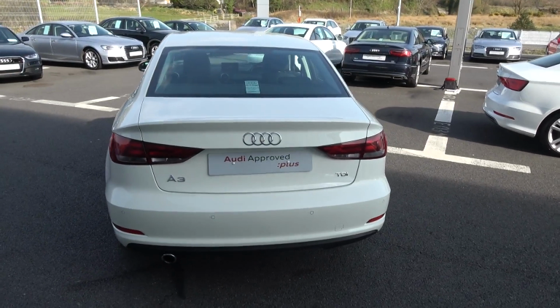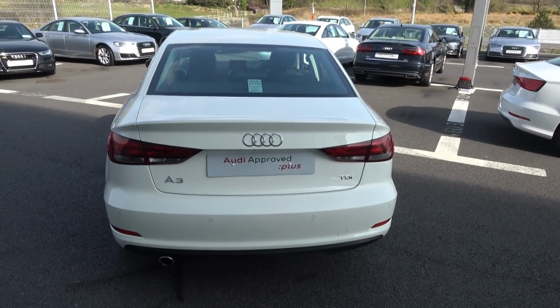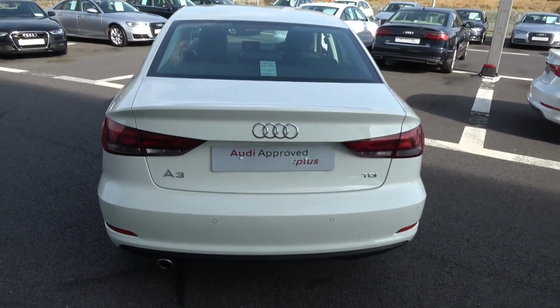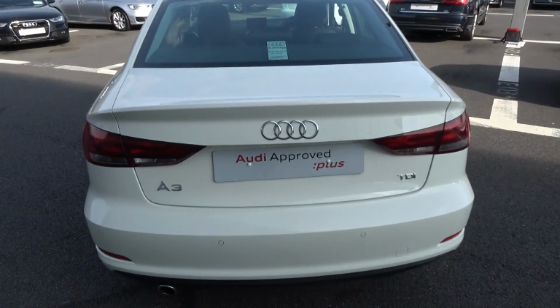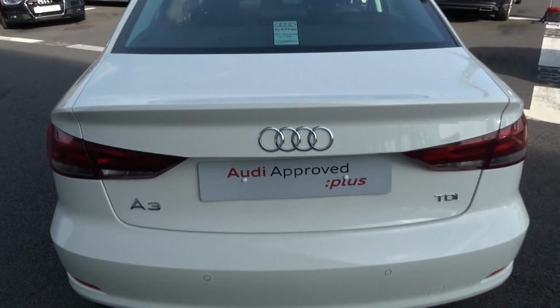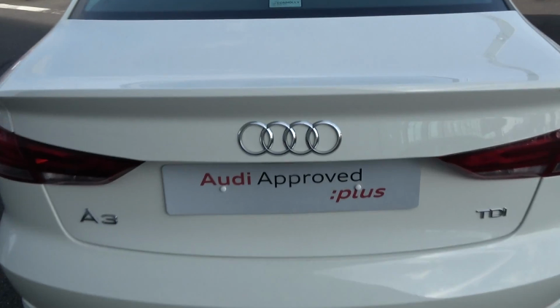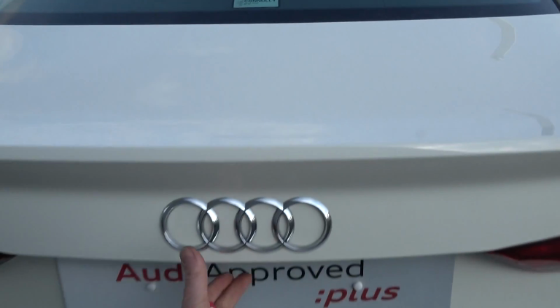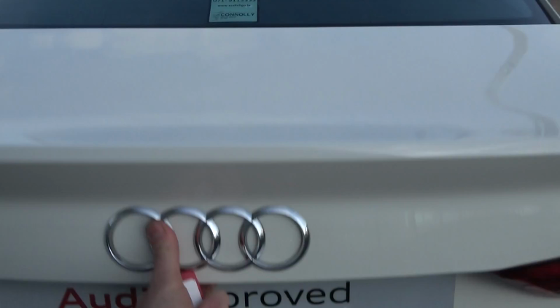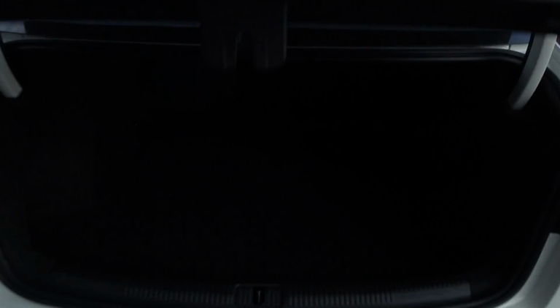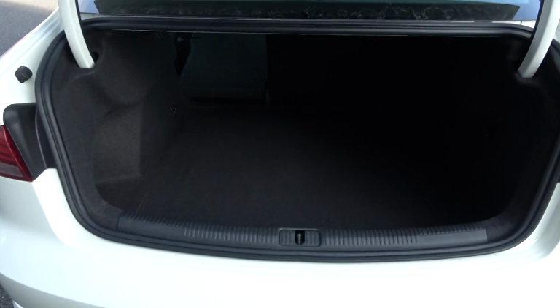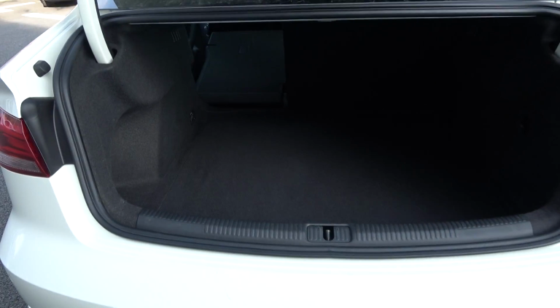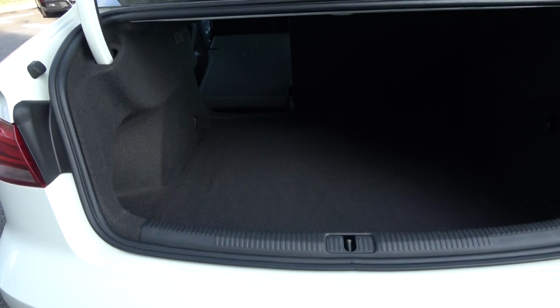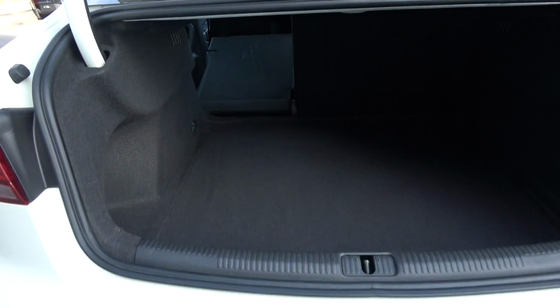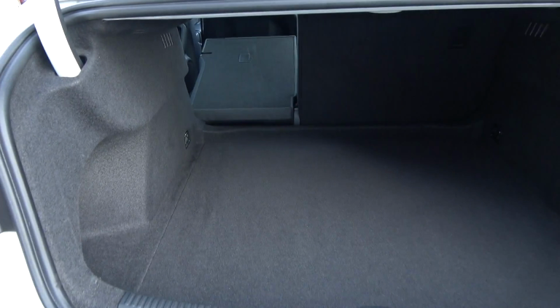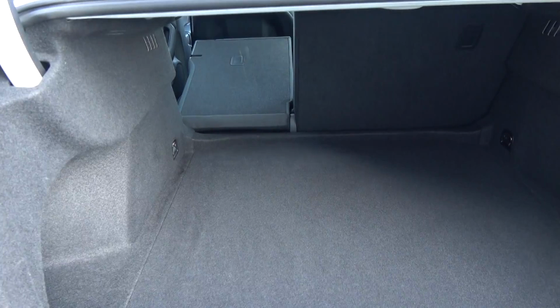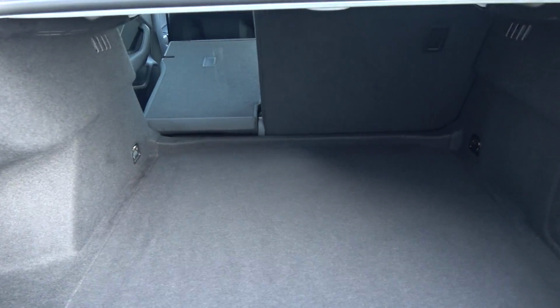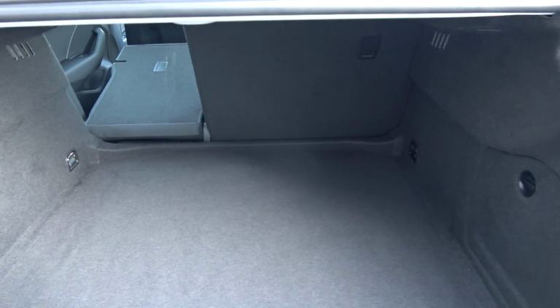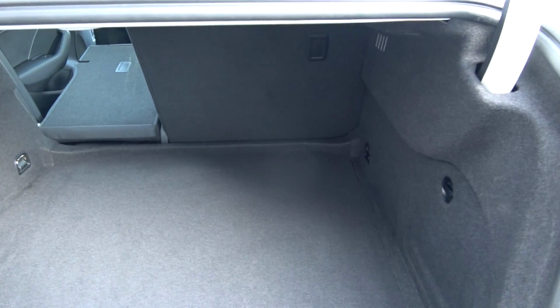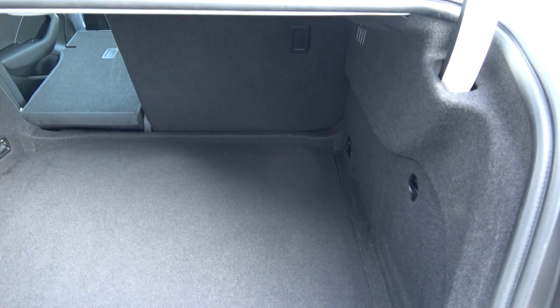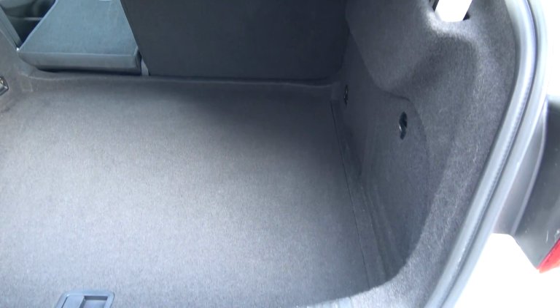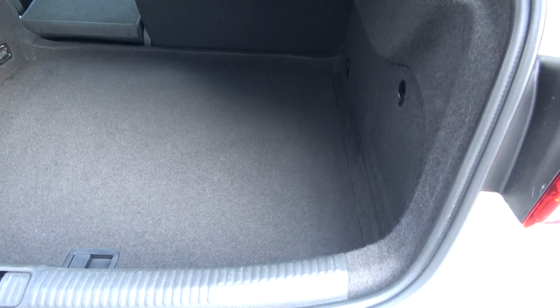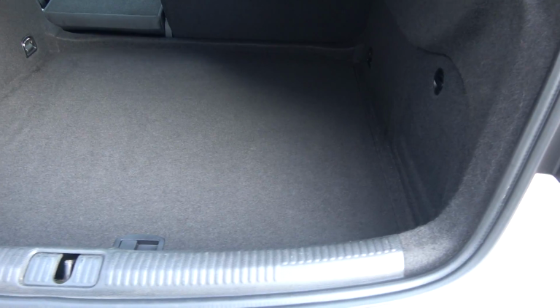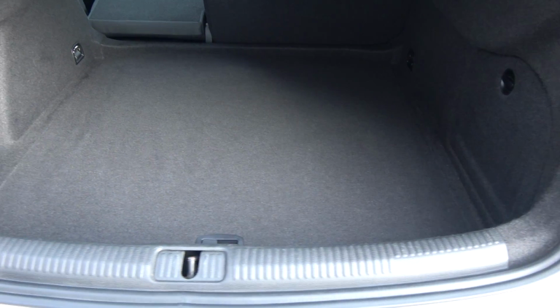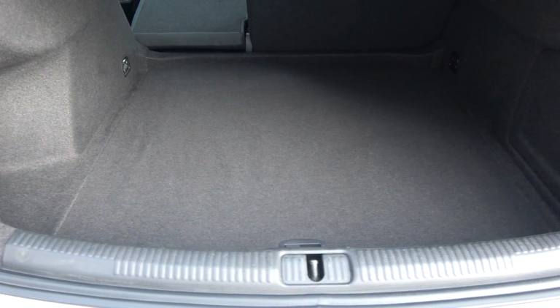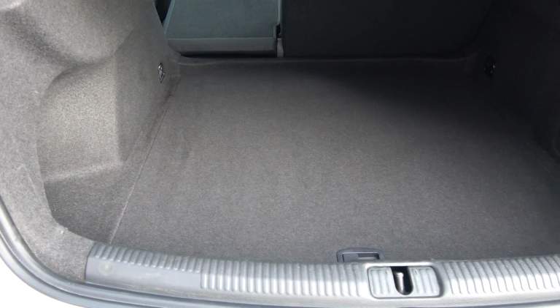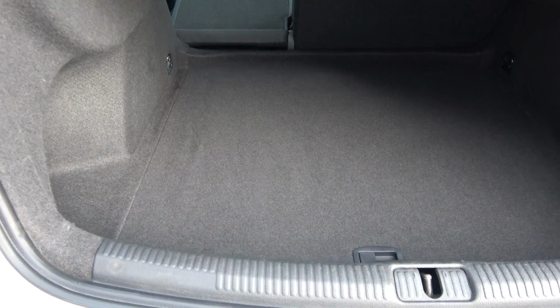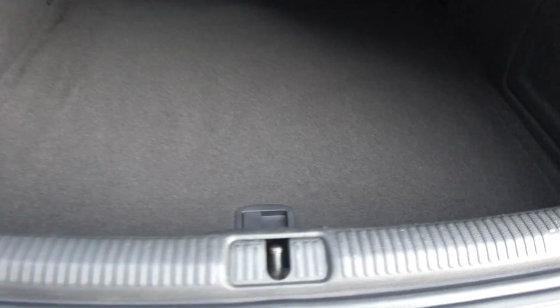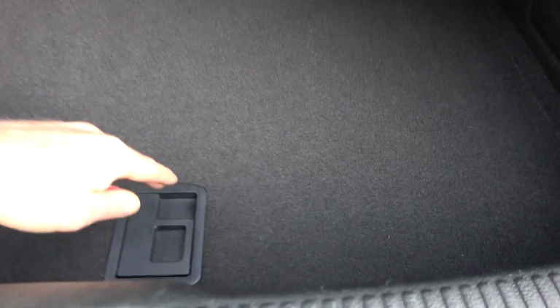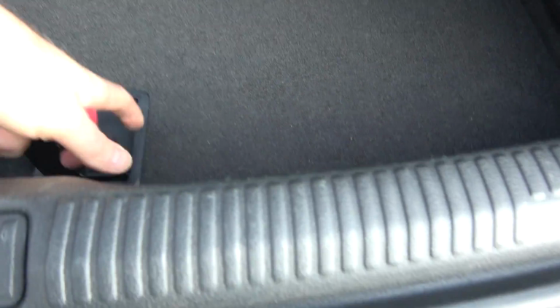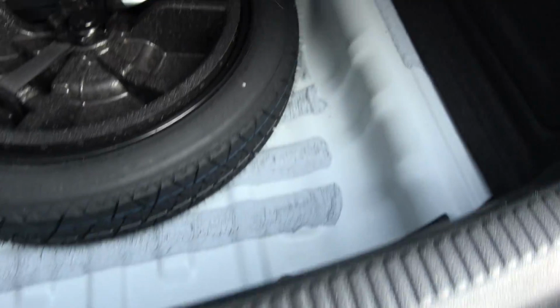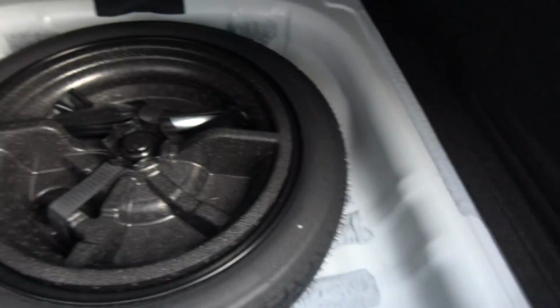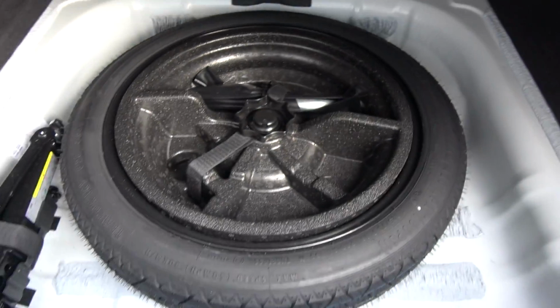Just pop the lid open and you'll see what a fantastic boot space there is on display with the Audi A3 saloon — absolutely spacious, offered in immaculate condition throughout. And tucked away we have your spare wheel should you need it.